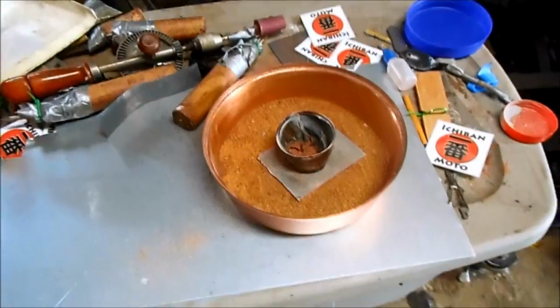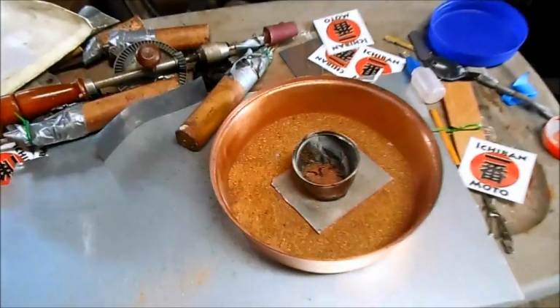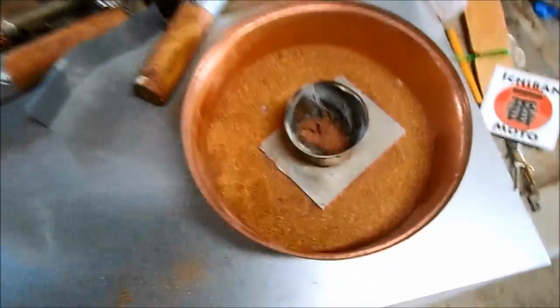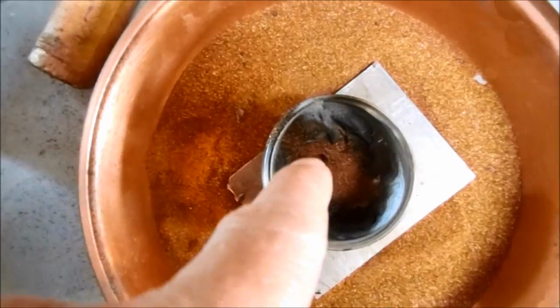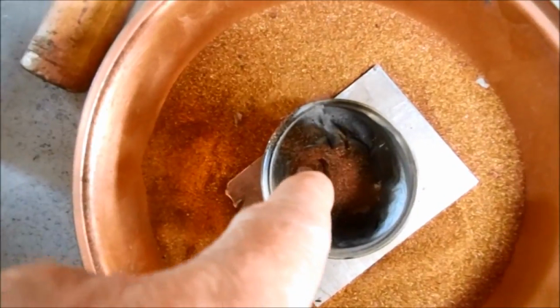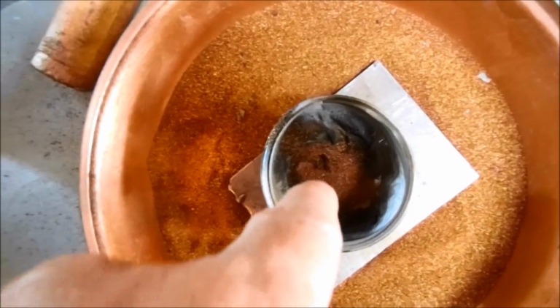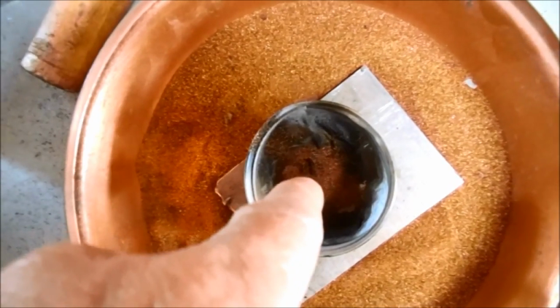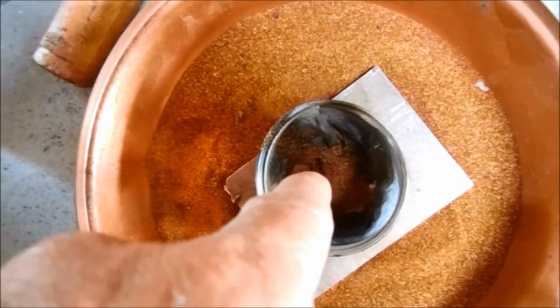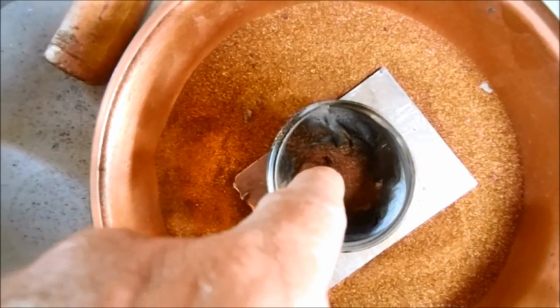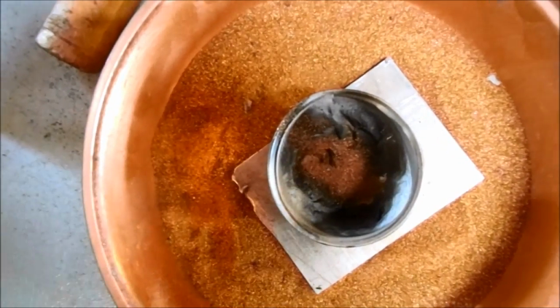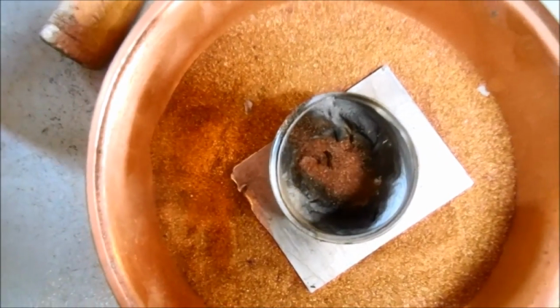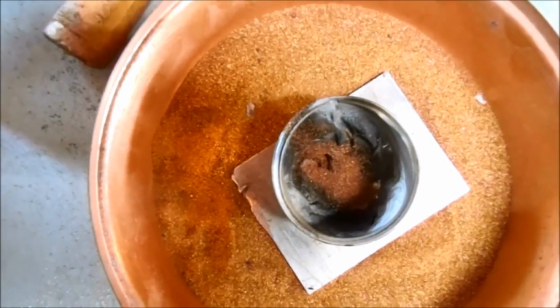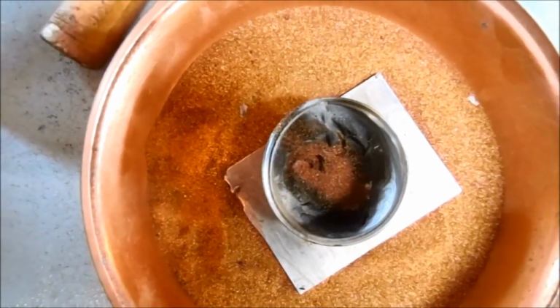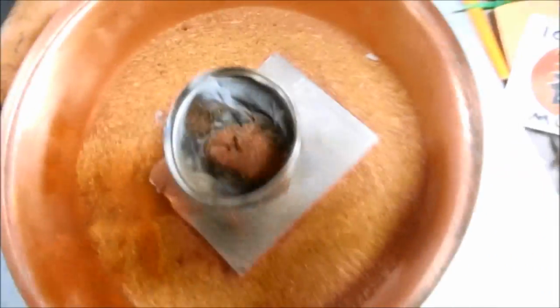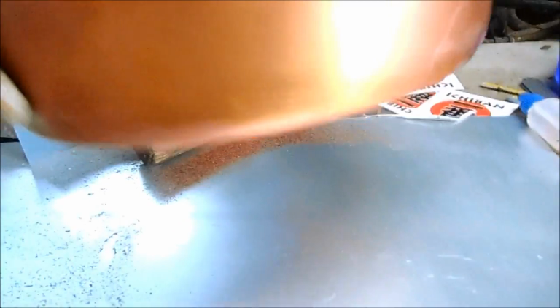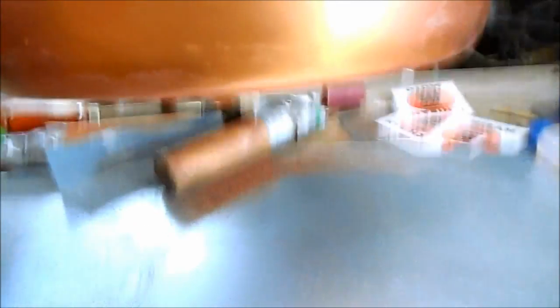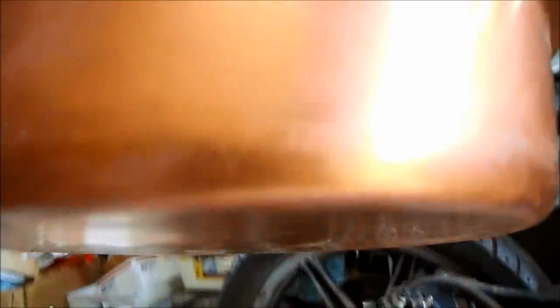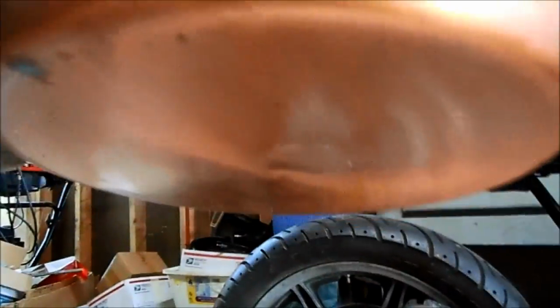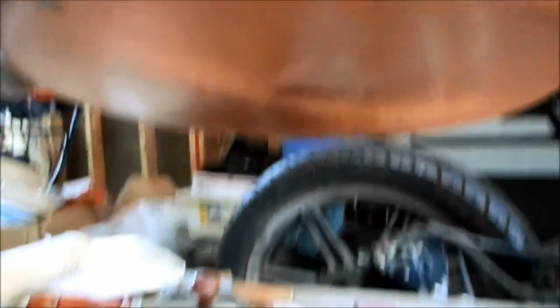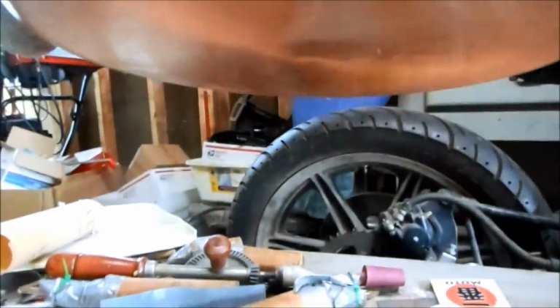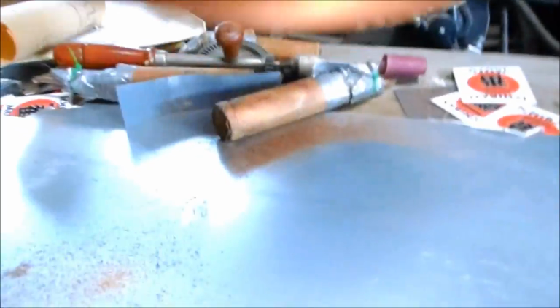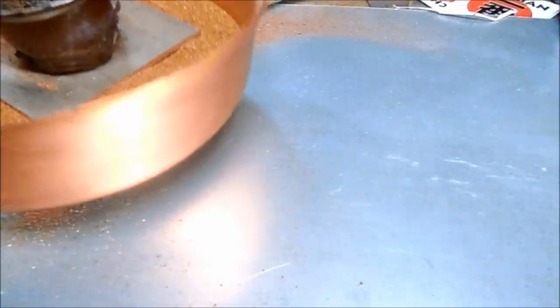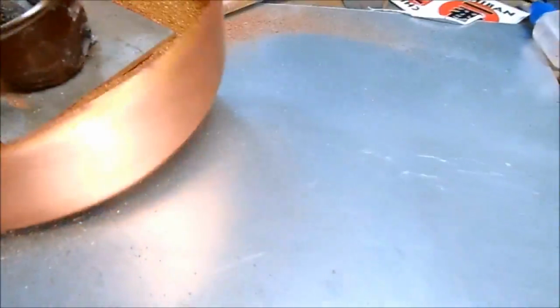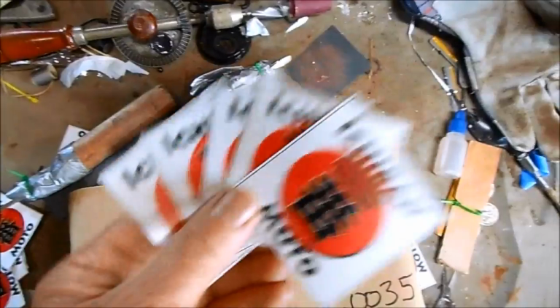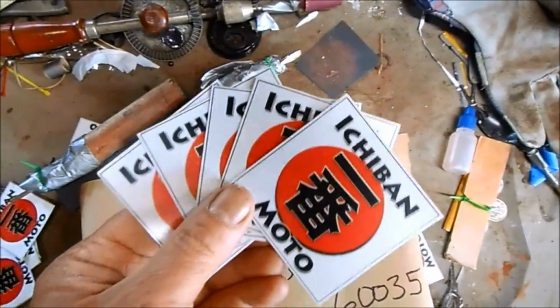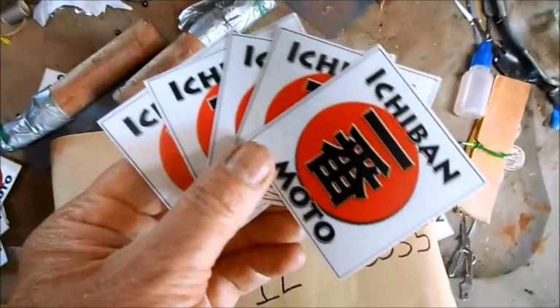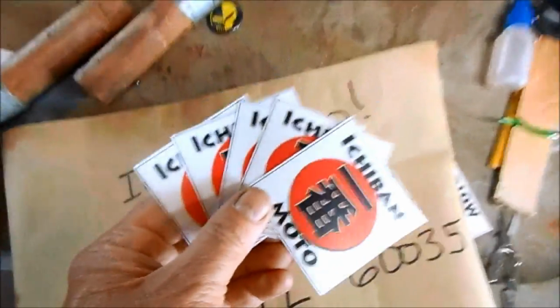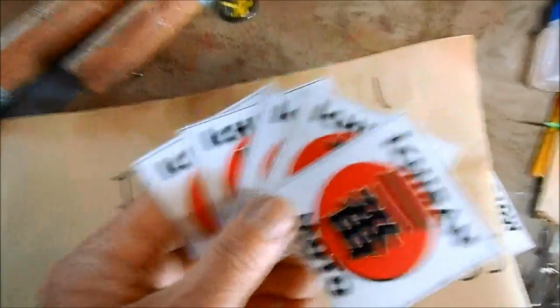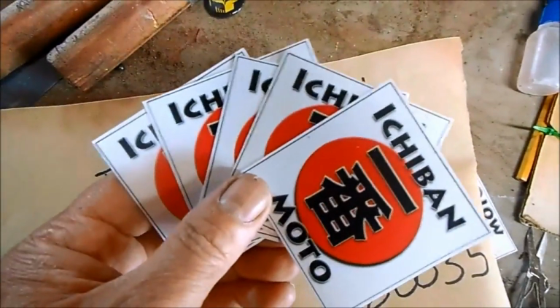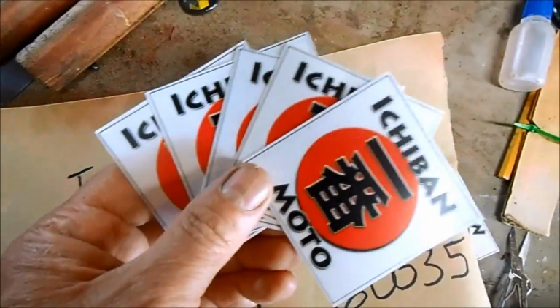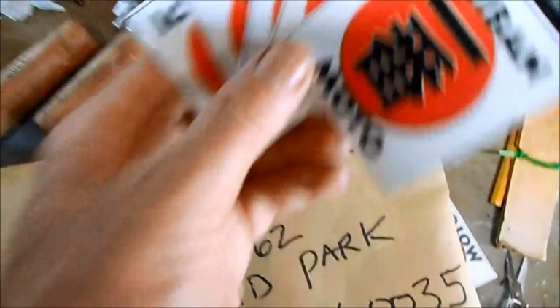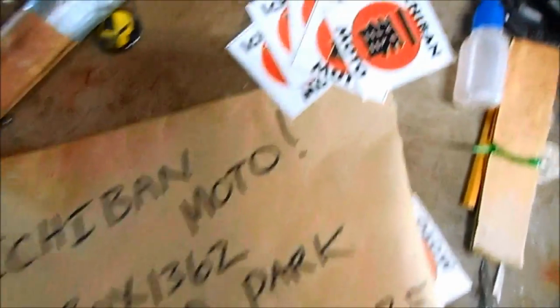That was badass. It burned right through the tin, through the titanium plate, and into the sand — but not through the sand into the copper pot. Homemade thermite gets a solid five out of five itchy bond moto stickers.